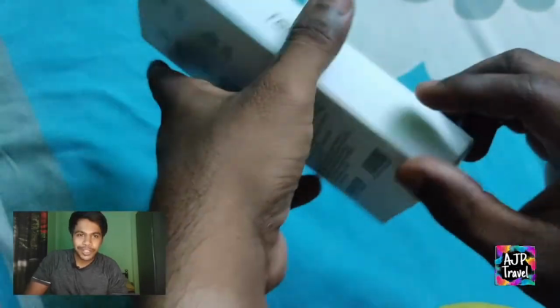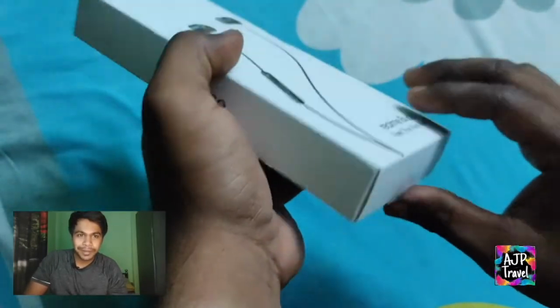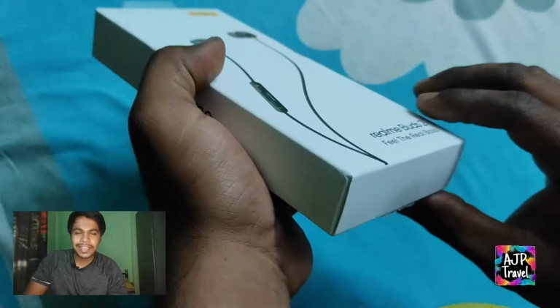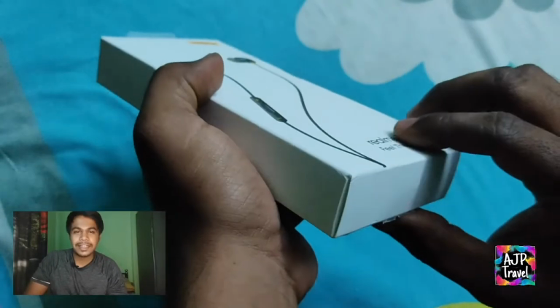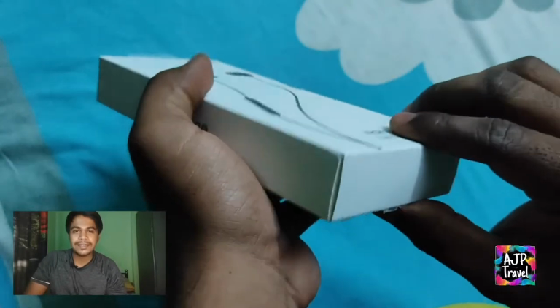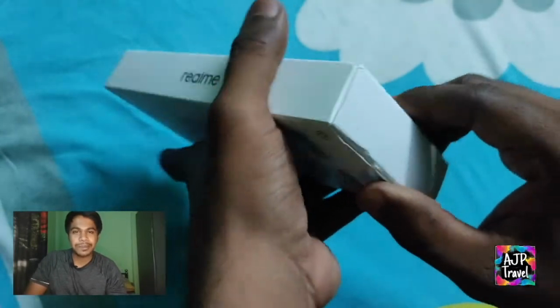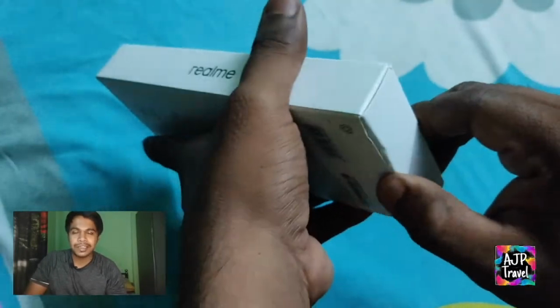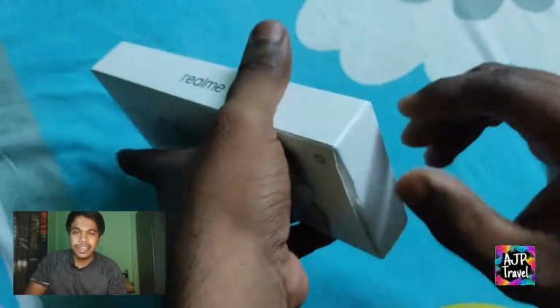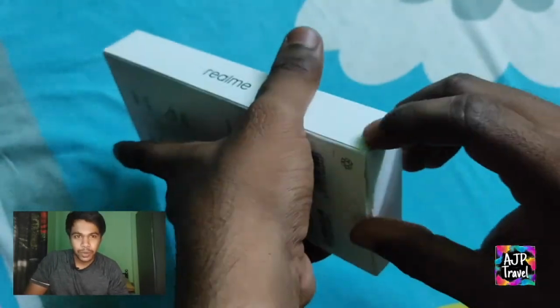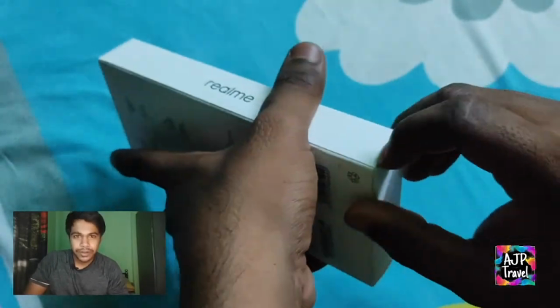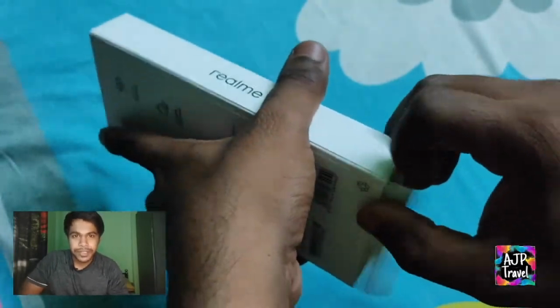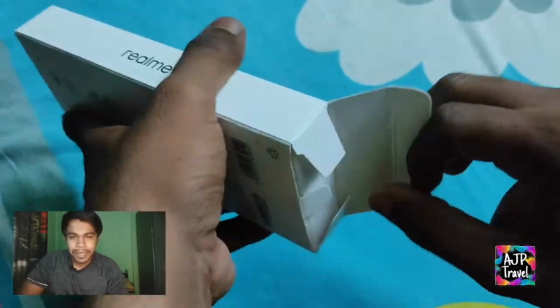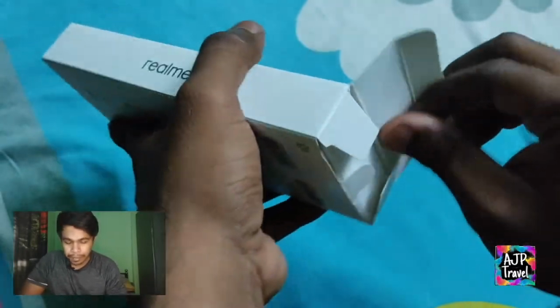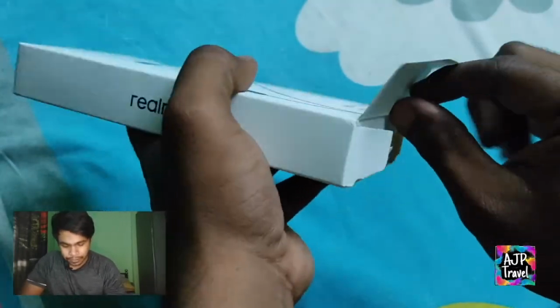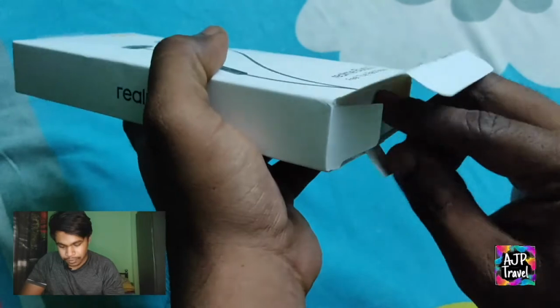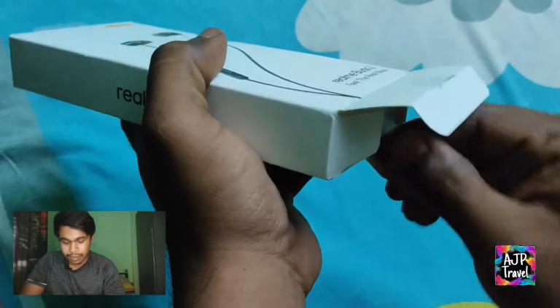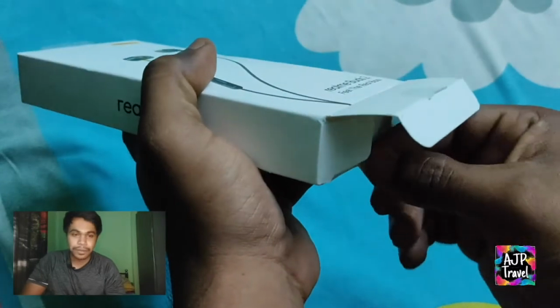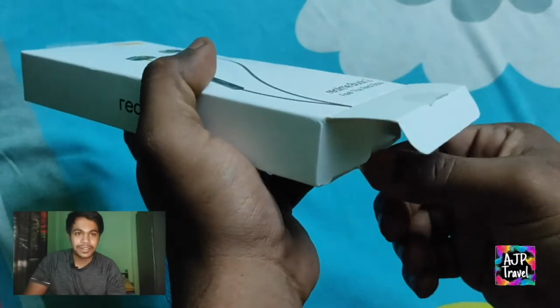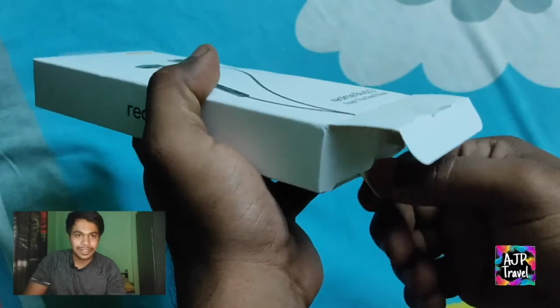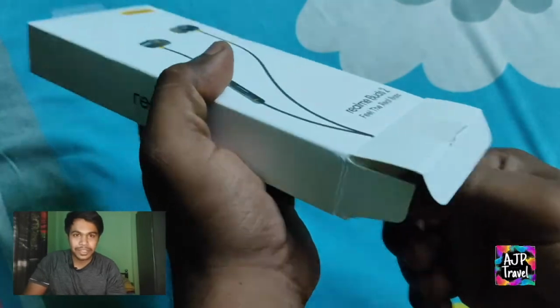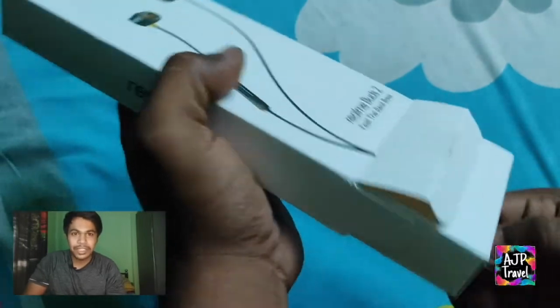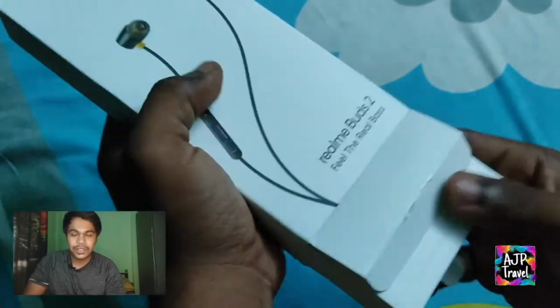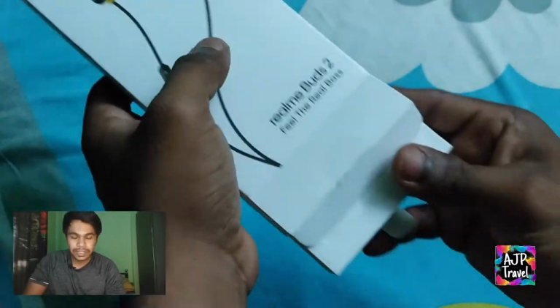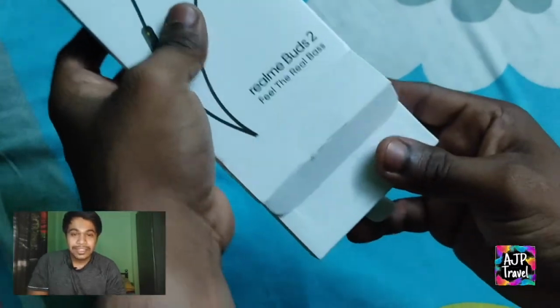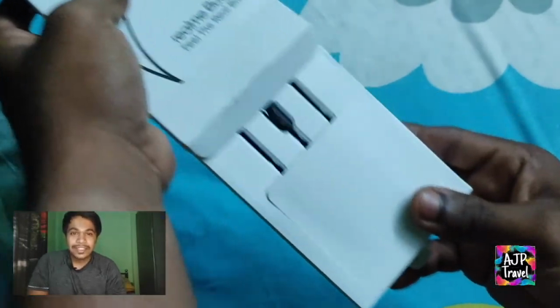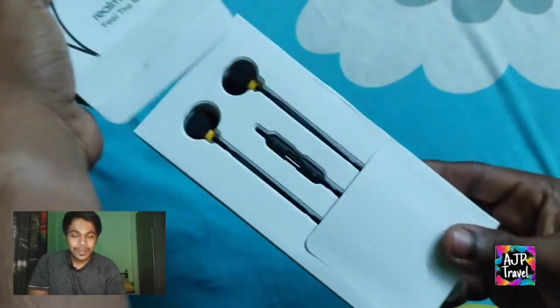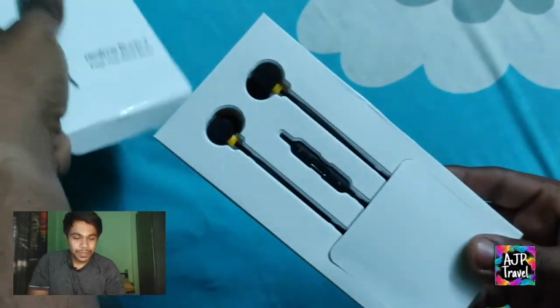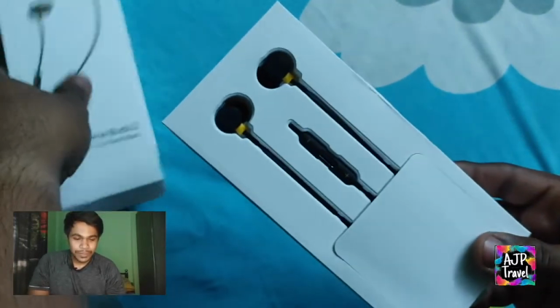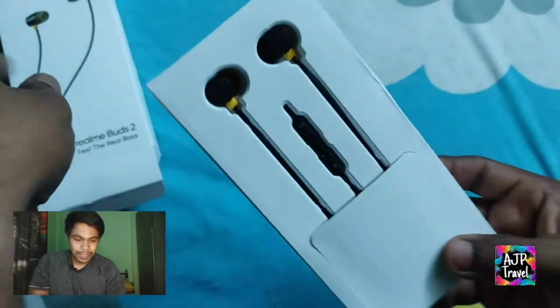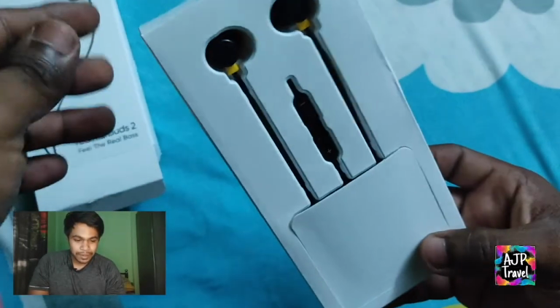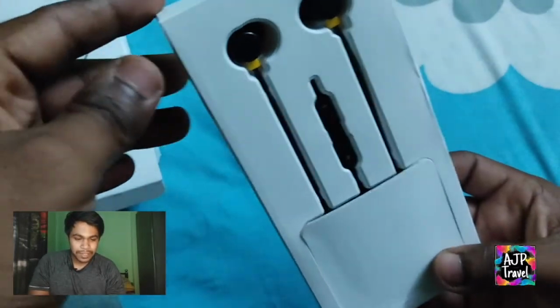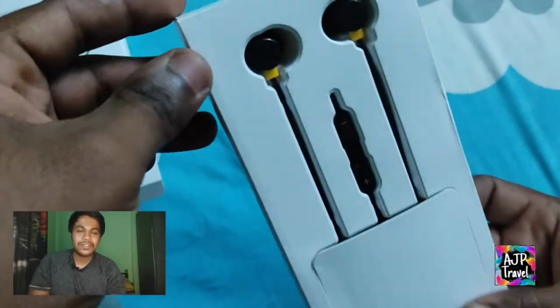Bud ke baad and Mi Dual Rep ke baad bhi, I will prefer this one. Sachi, ekdam awesome headphones hai.